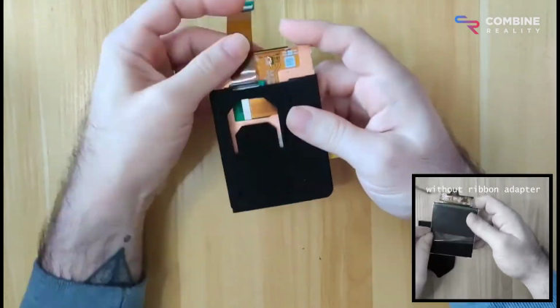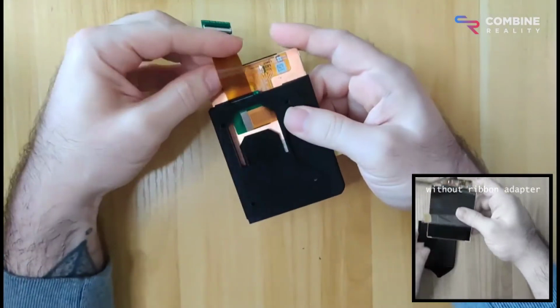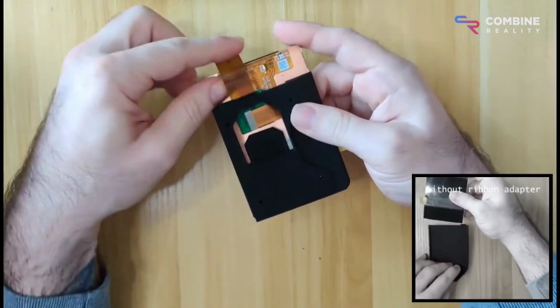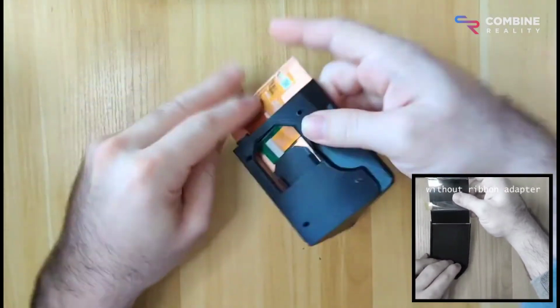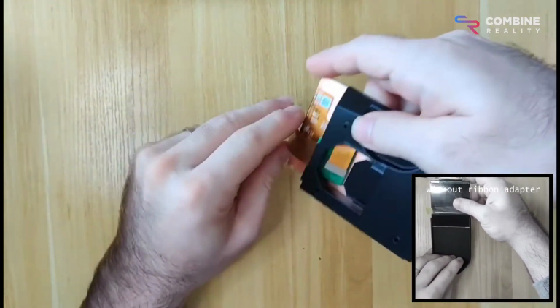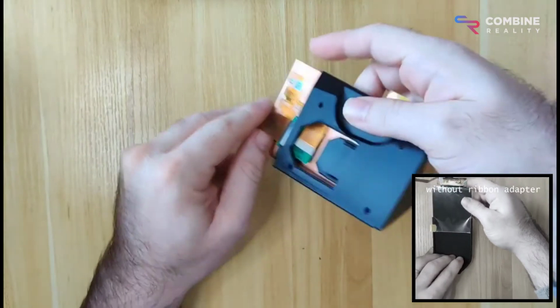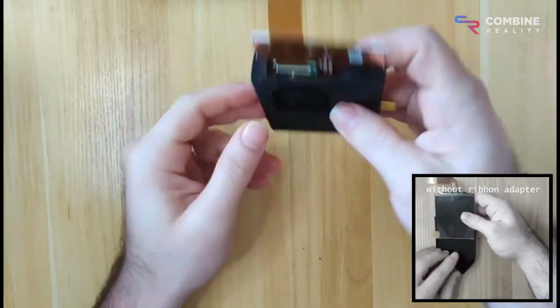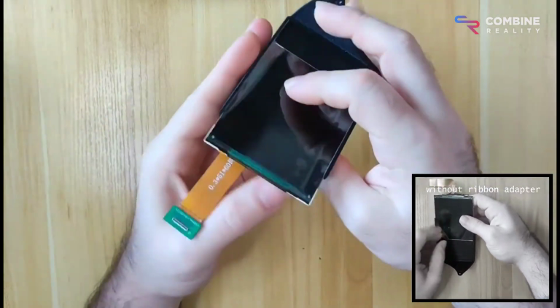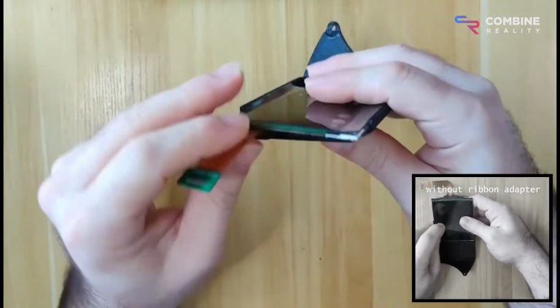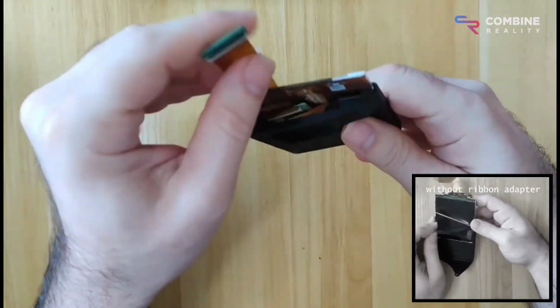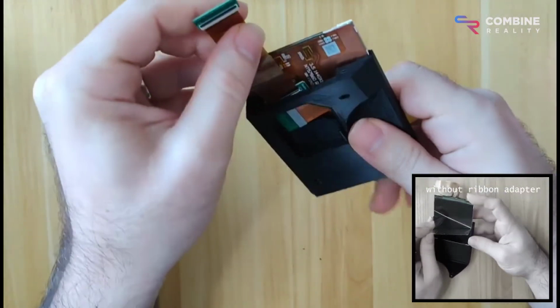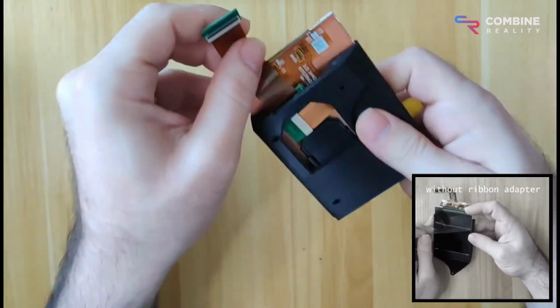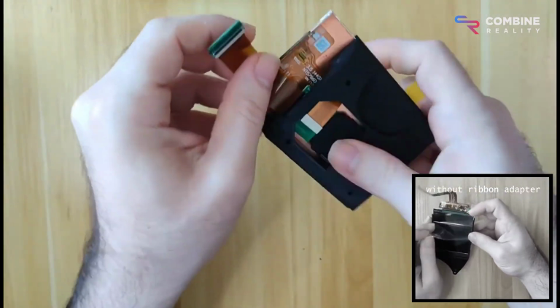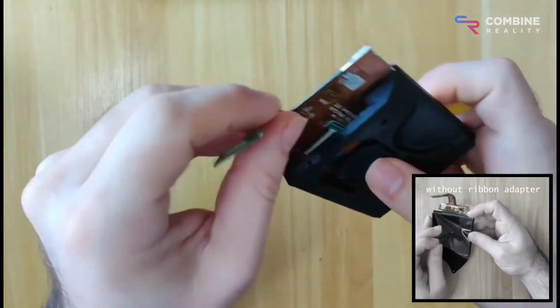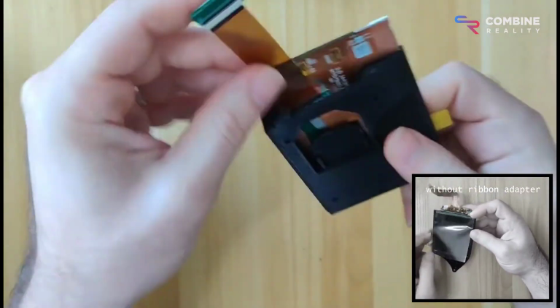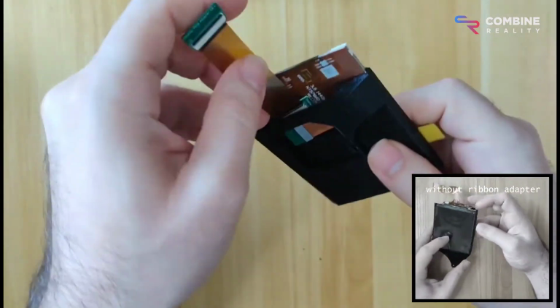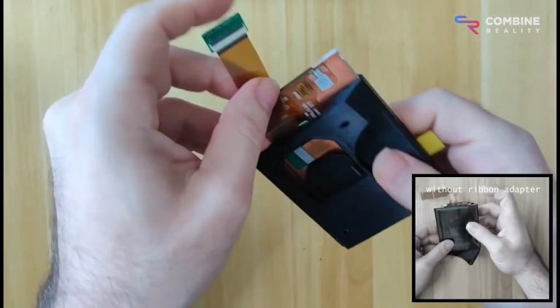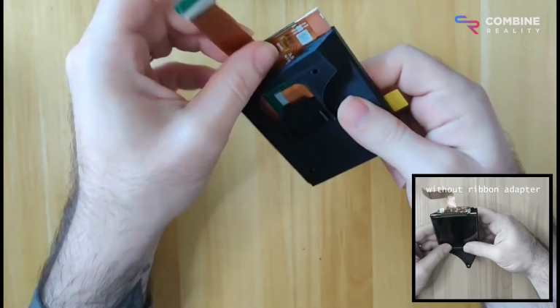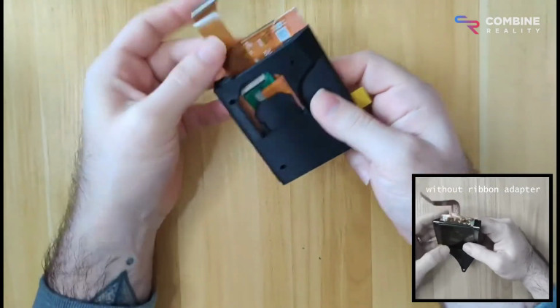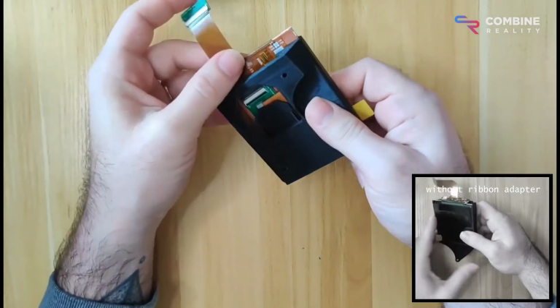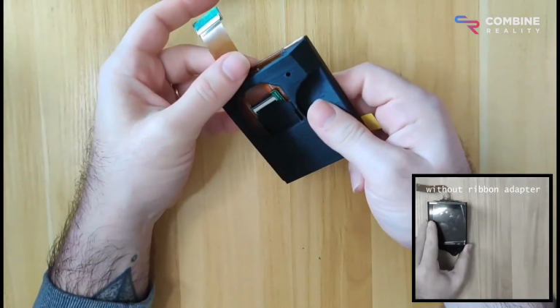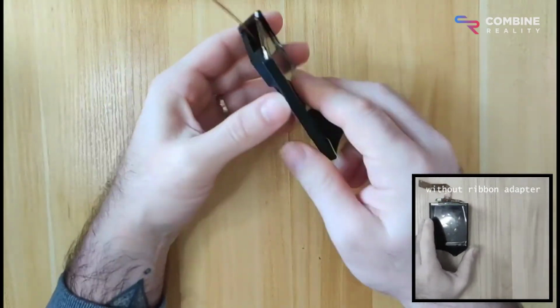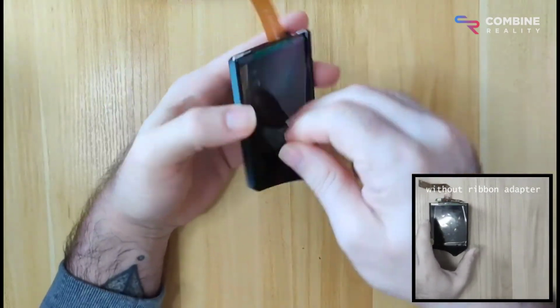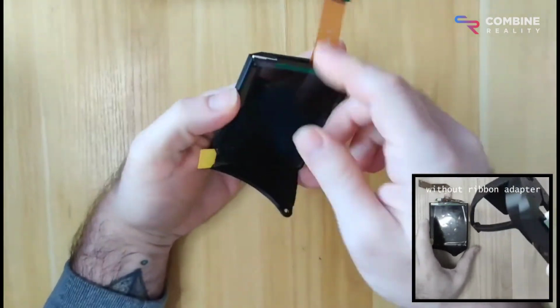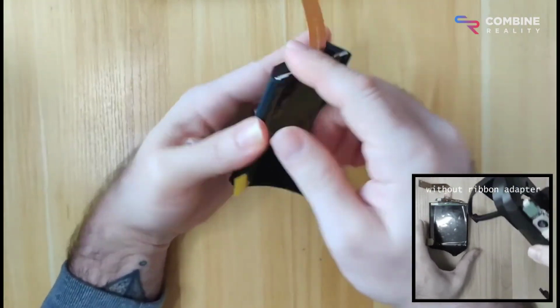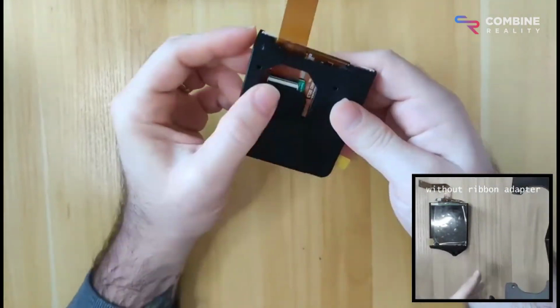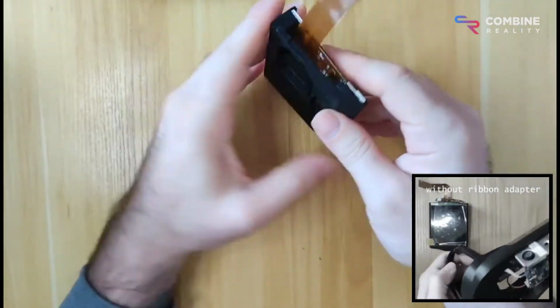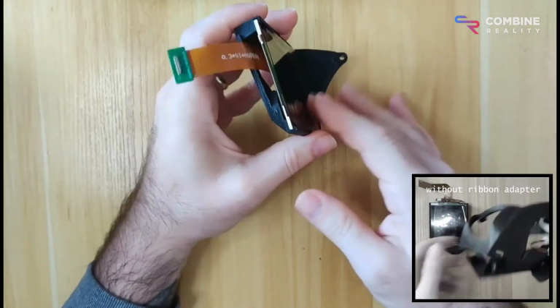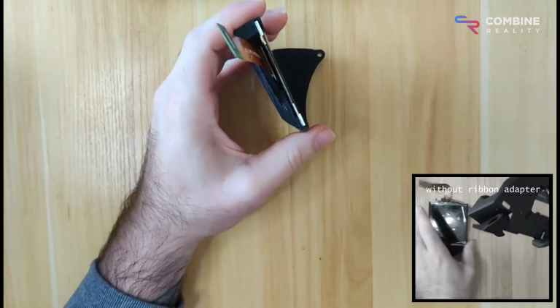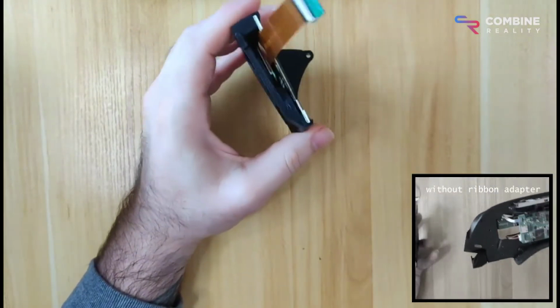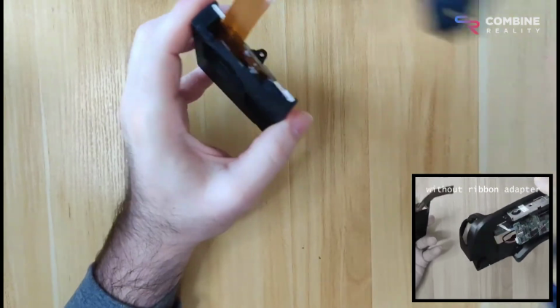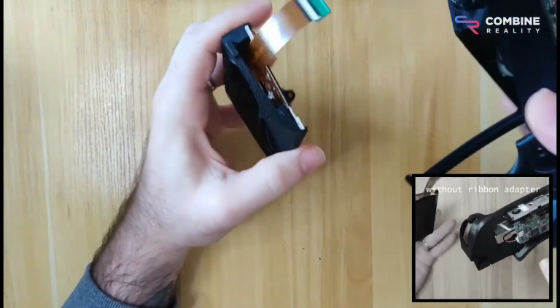You can get the print file for this tray design on our GitHub. There's a little pocket there that you can use for the adapter, but you don't have to. I usually don't use it — I just slide the adapter underneath it.